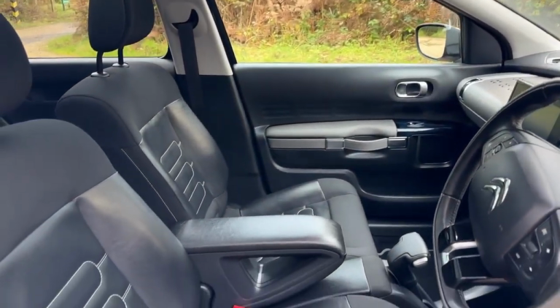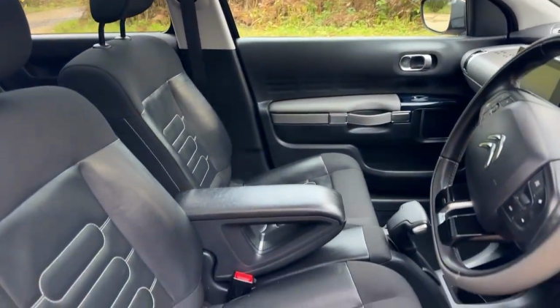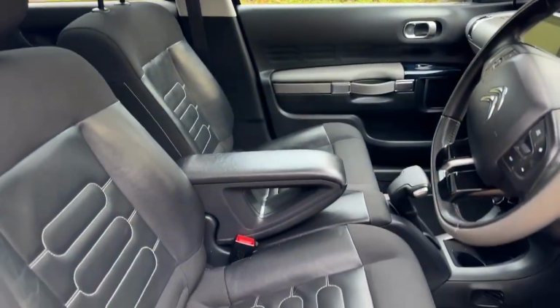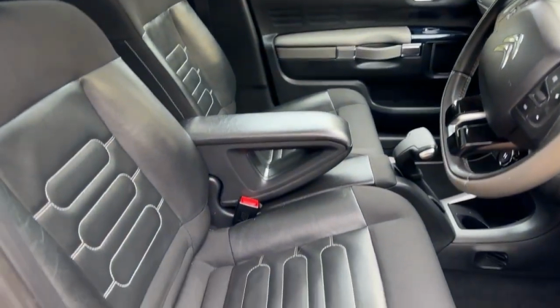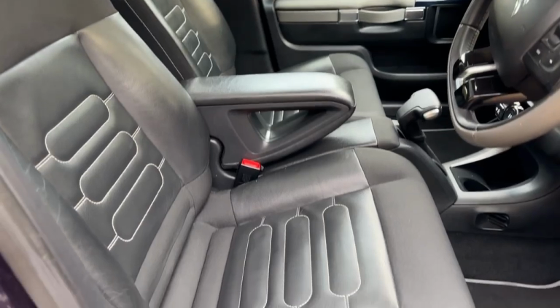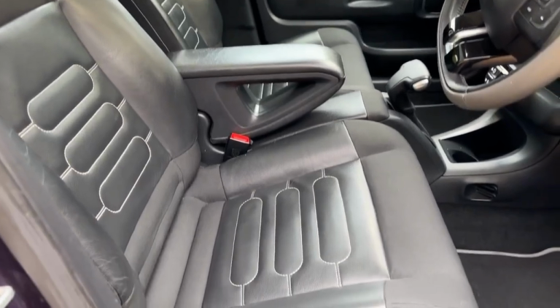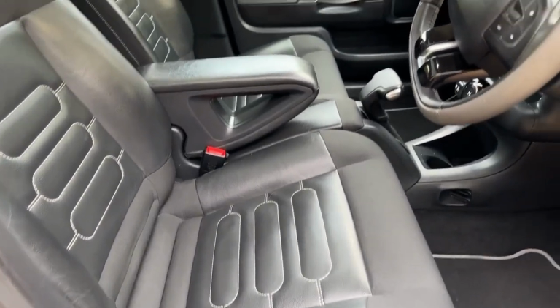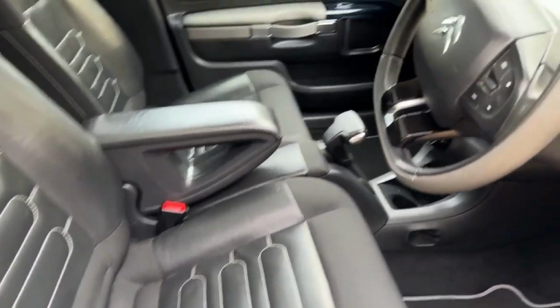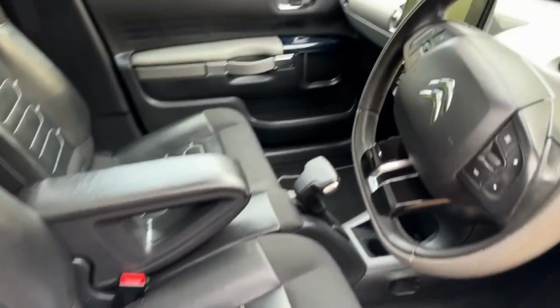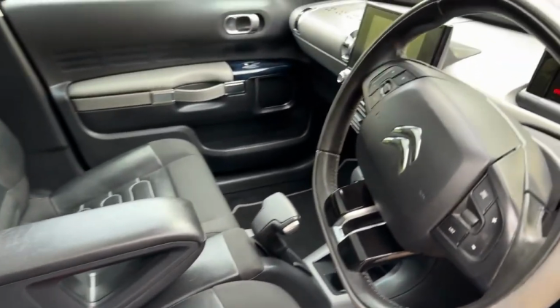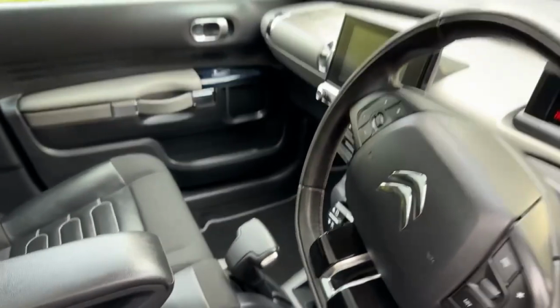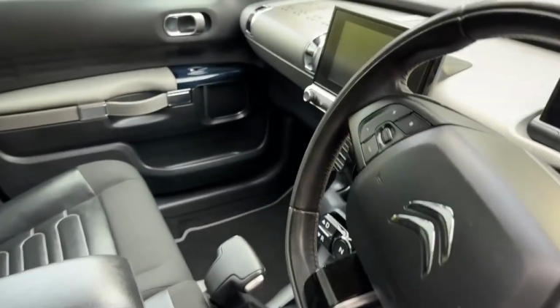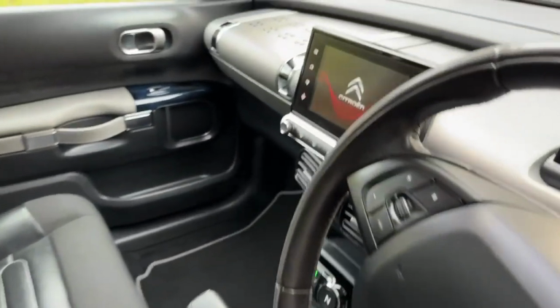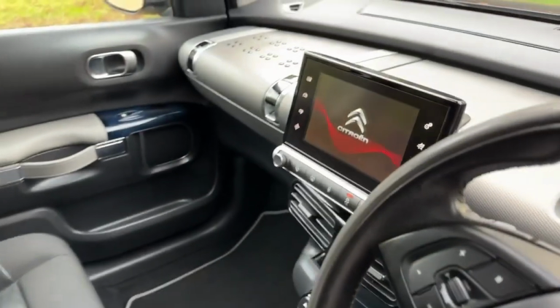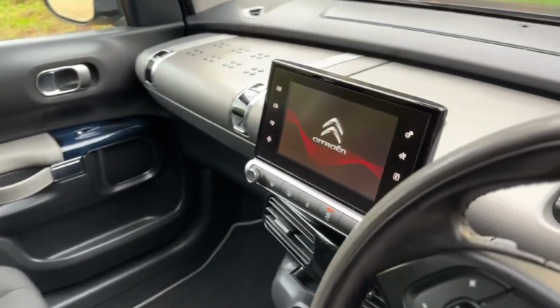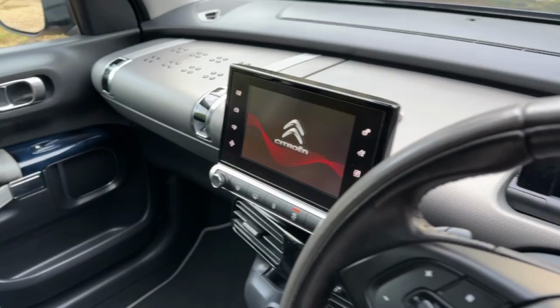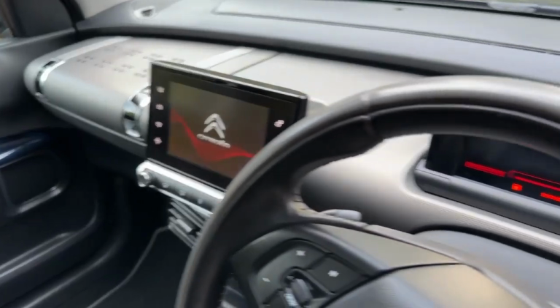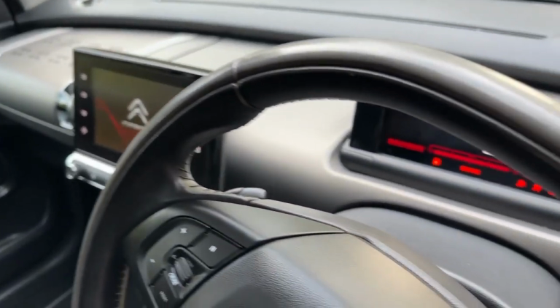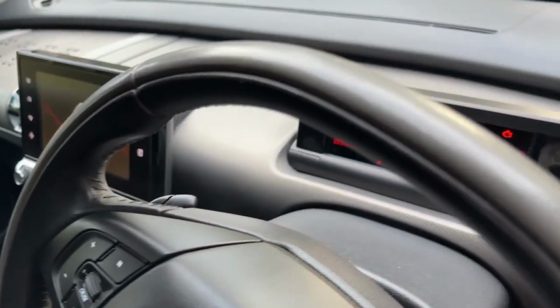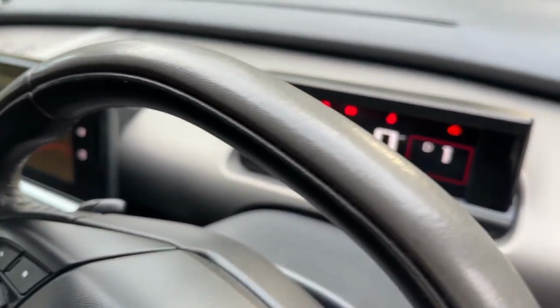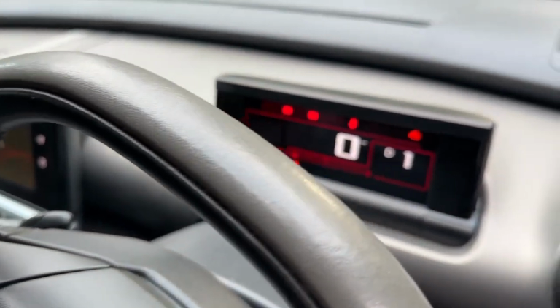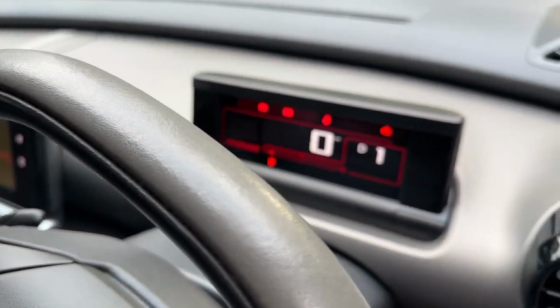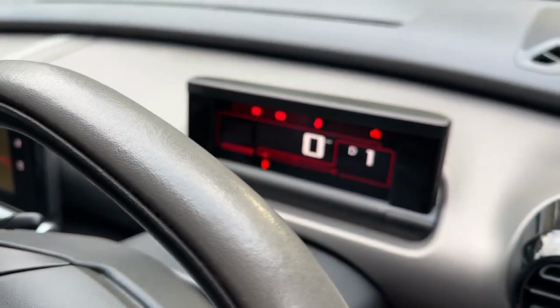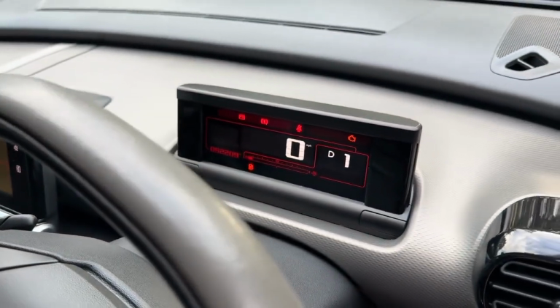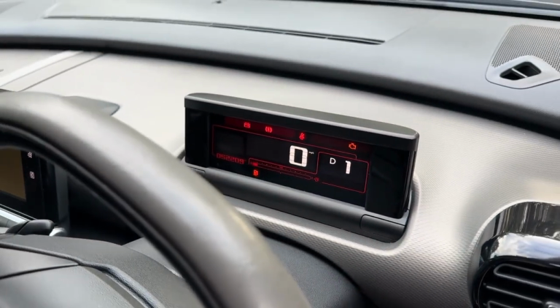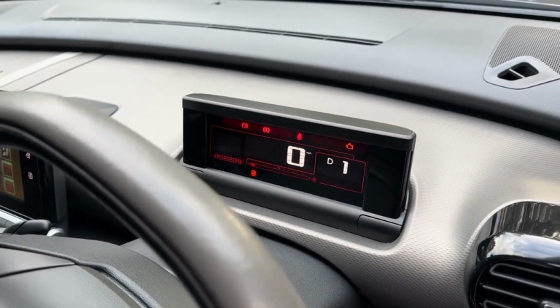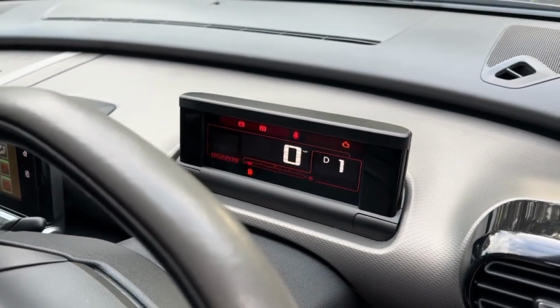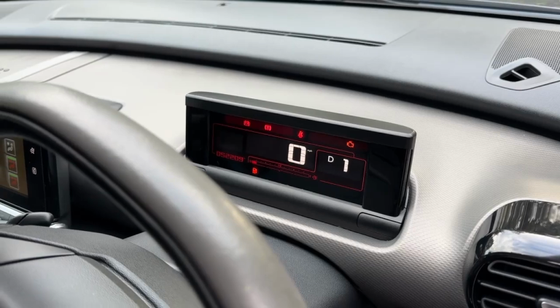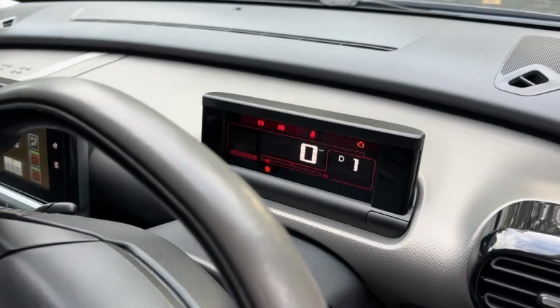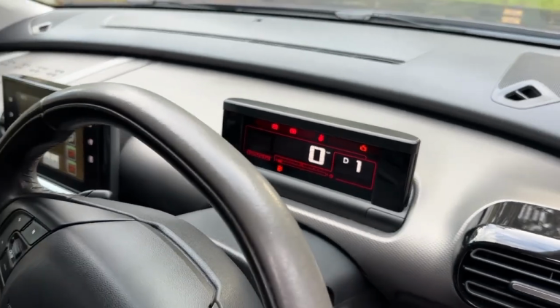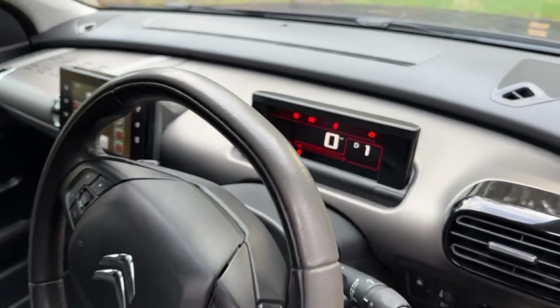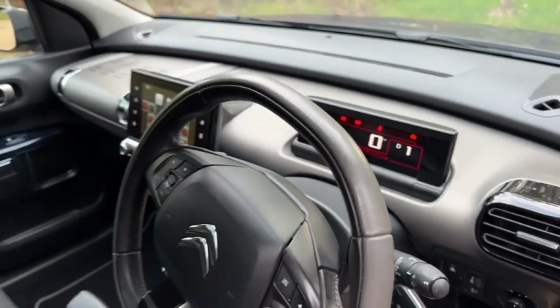The centre armrest will pop up out of the way if you don't like it there. It's got the bigger screen that some of the other models don't get. The mileage reads 52,209 — it'll have a few more miles by the time I've driven back to the office.